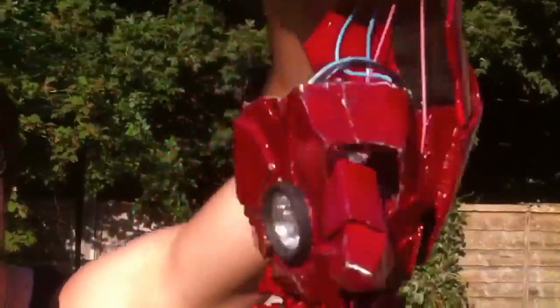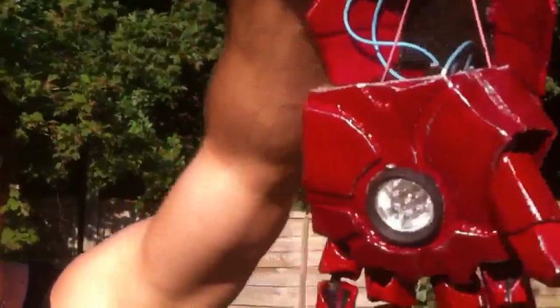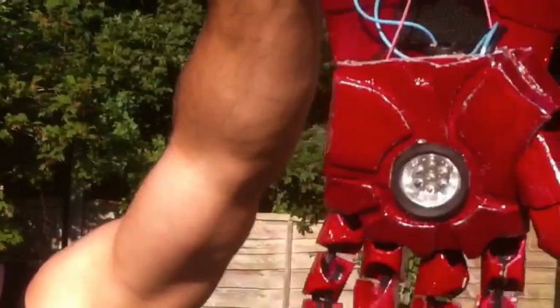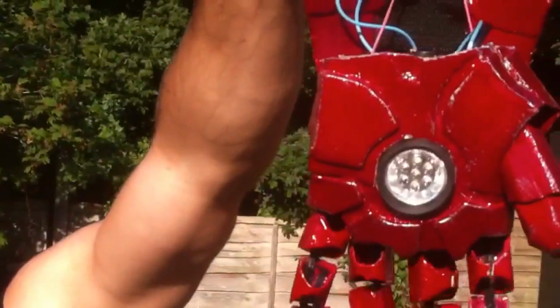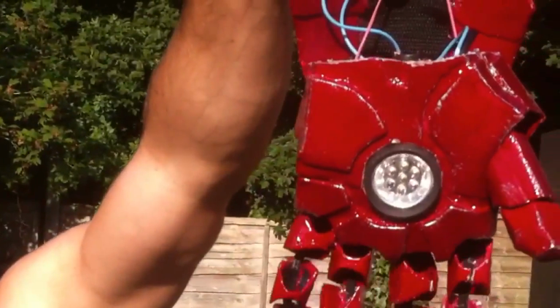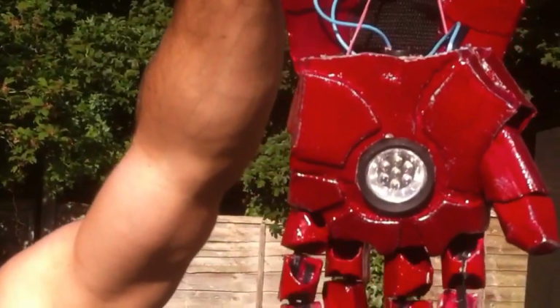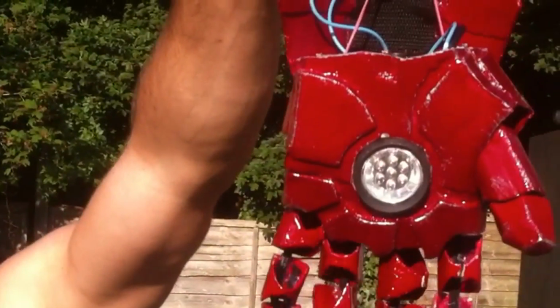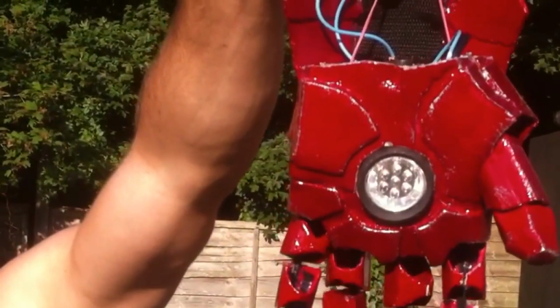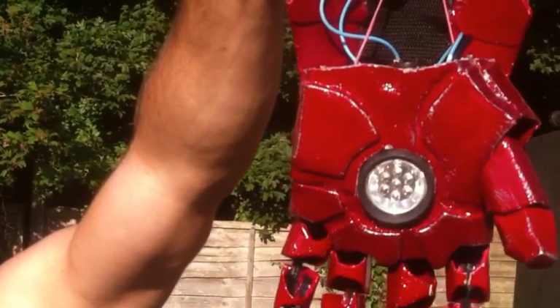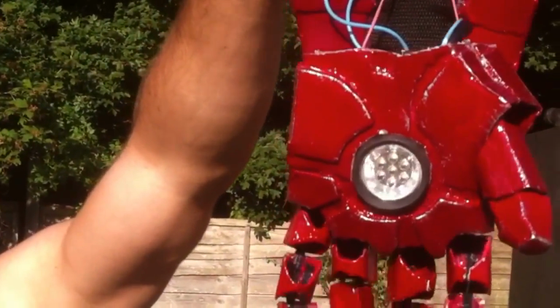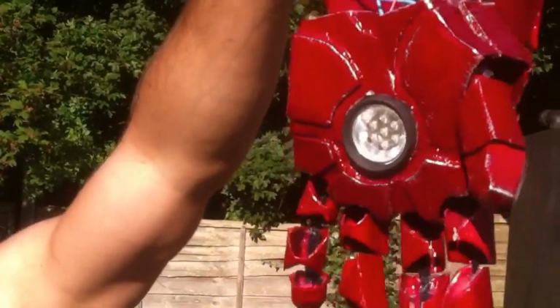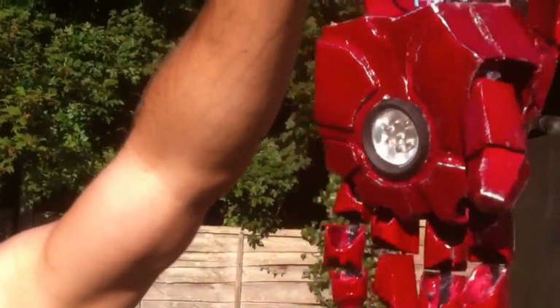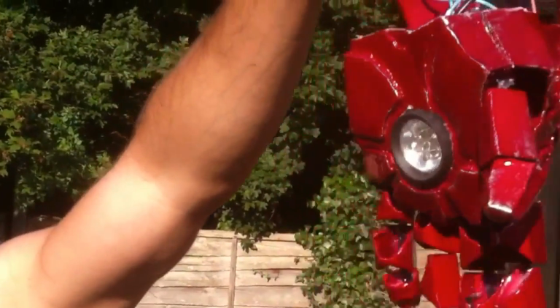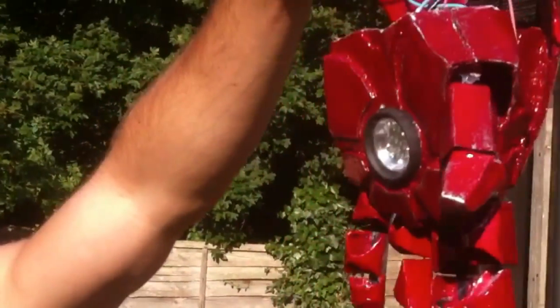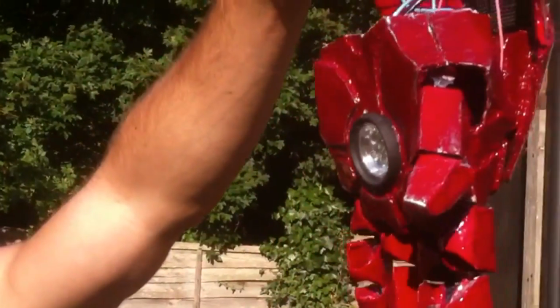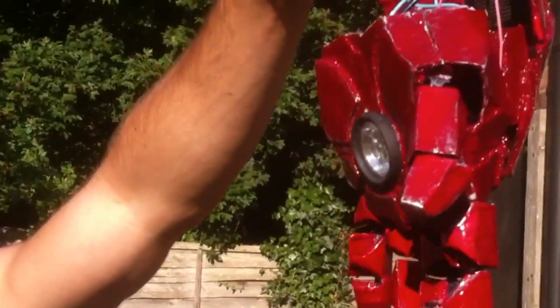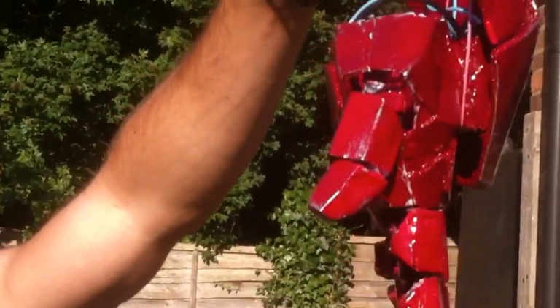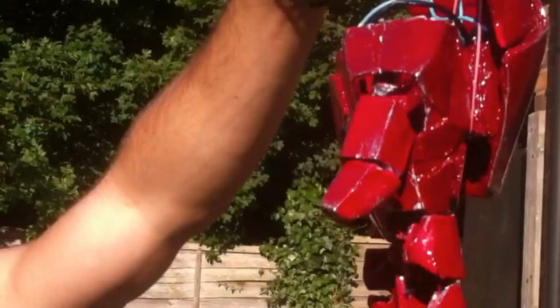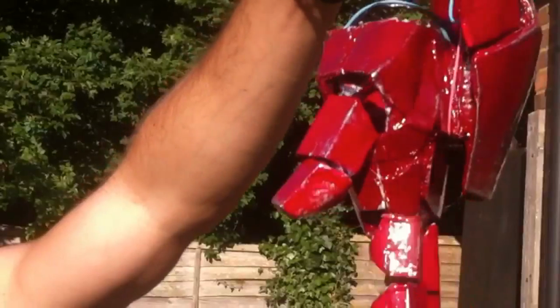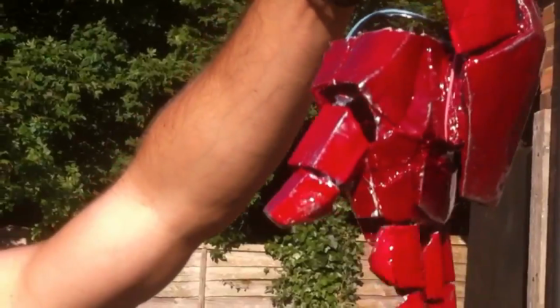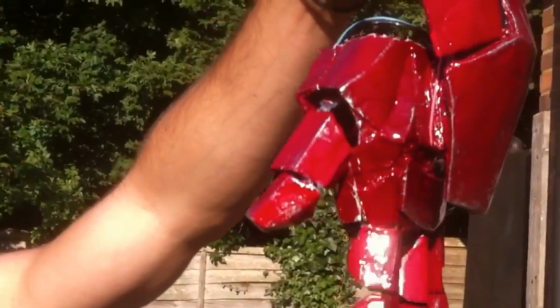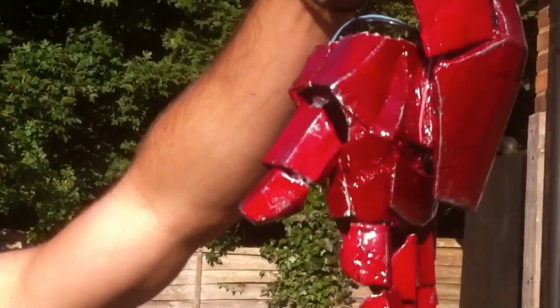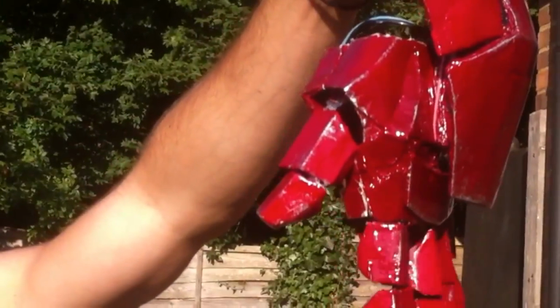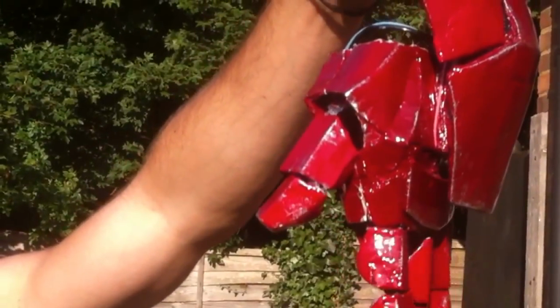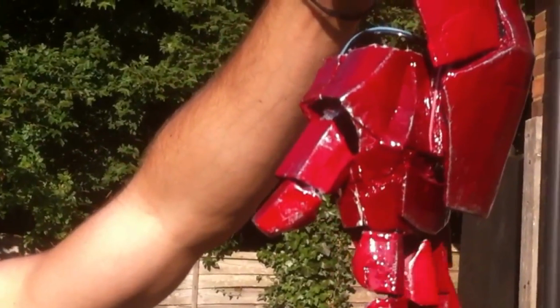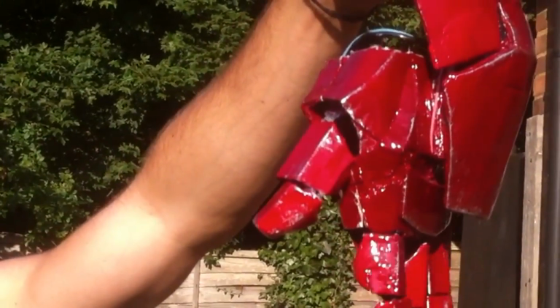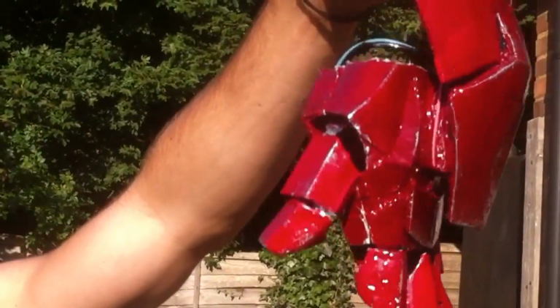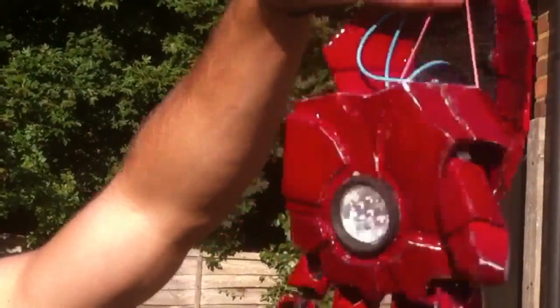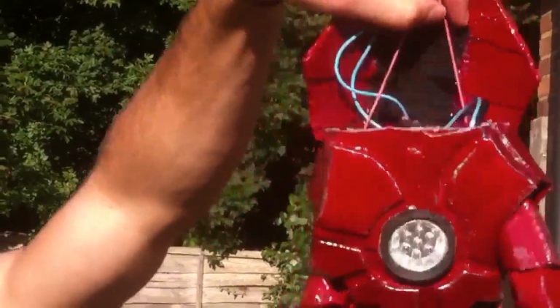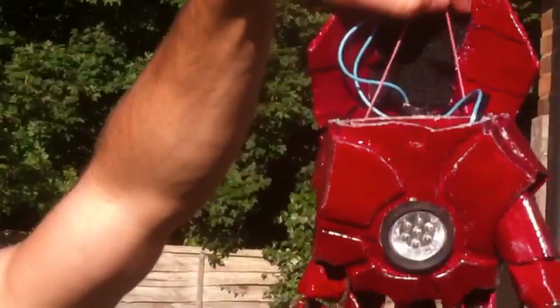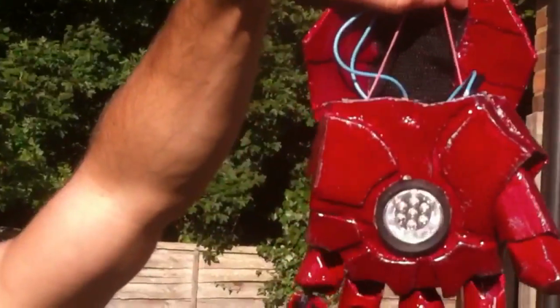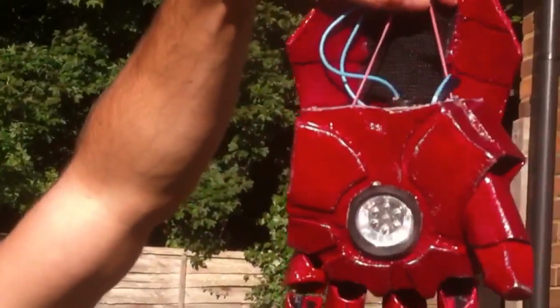The light is a cheap light I got from the pound shop, so it's only a quid. It's got seven really bright LEDs.